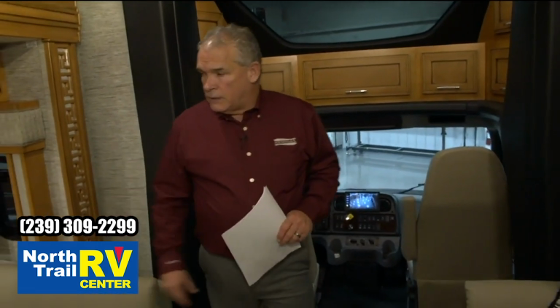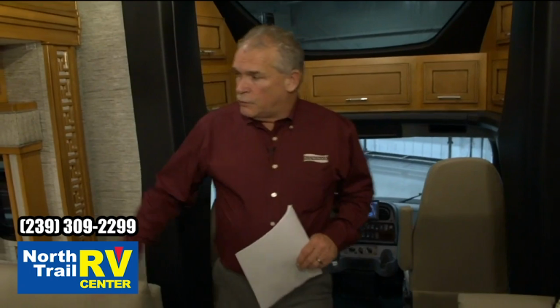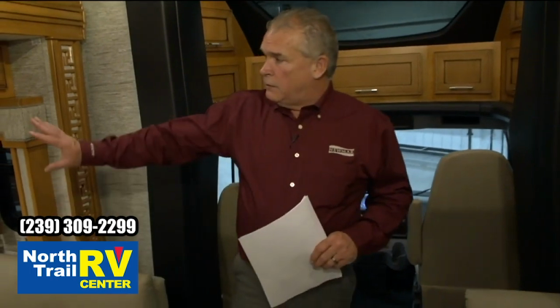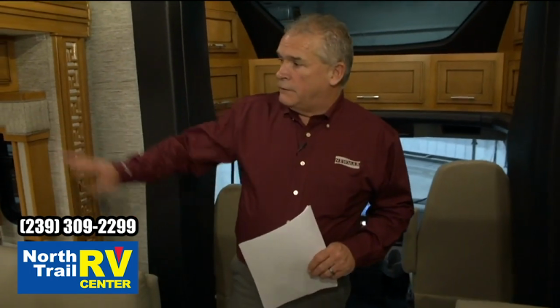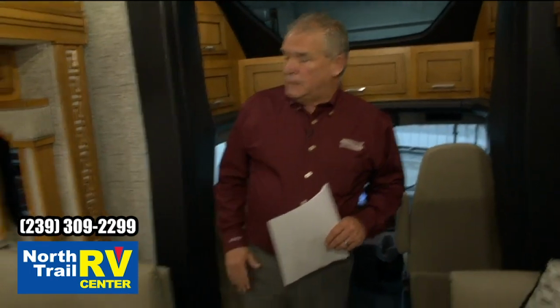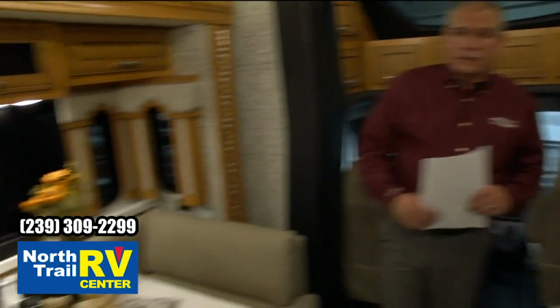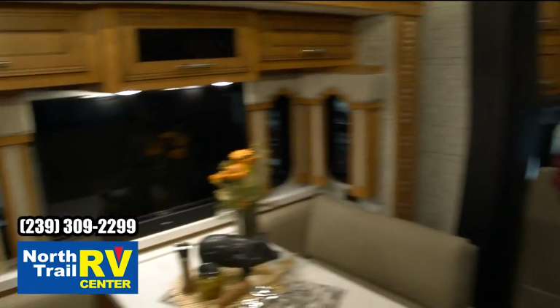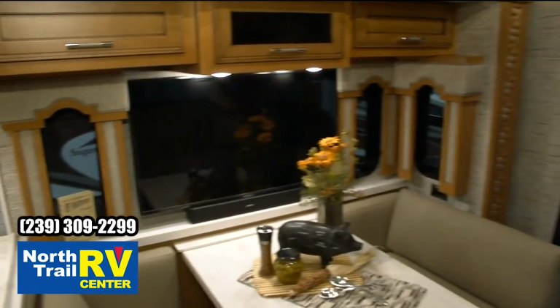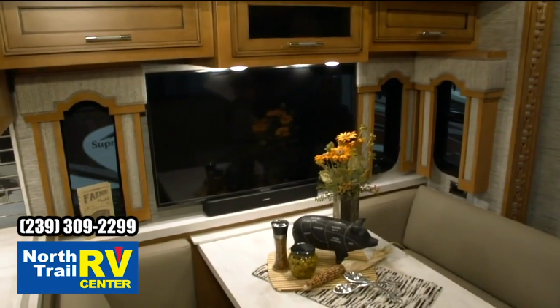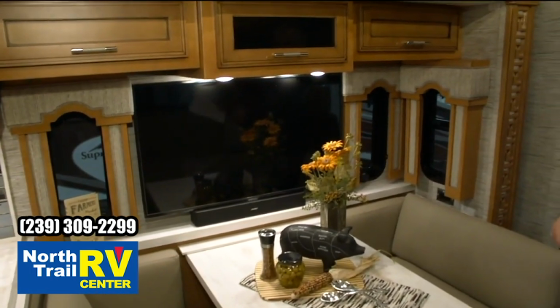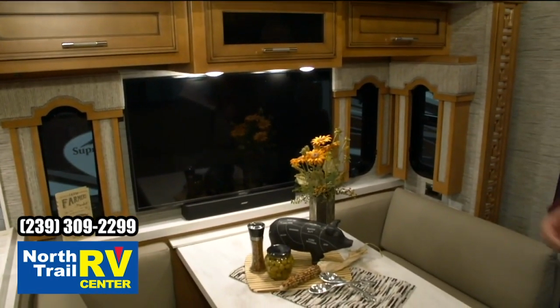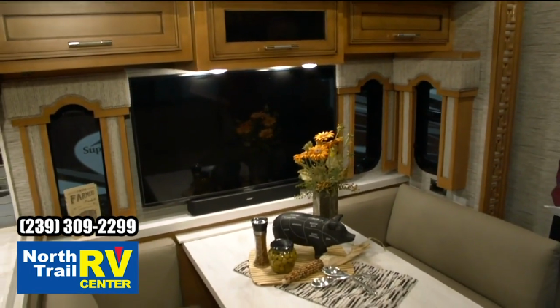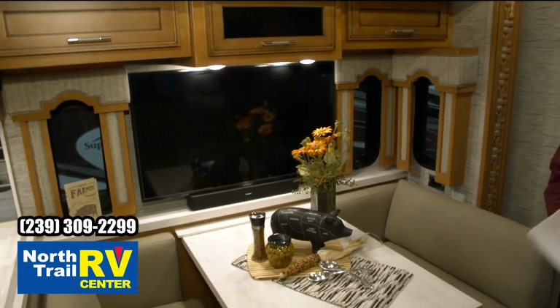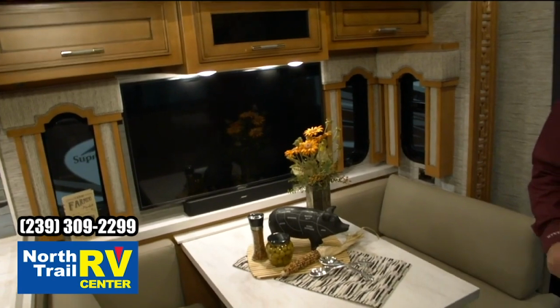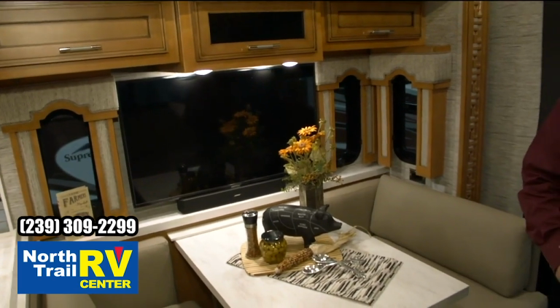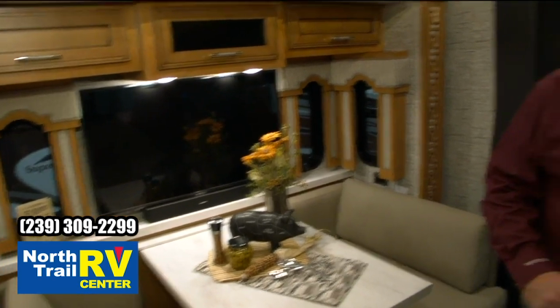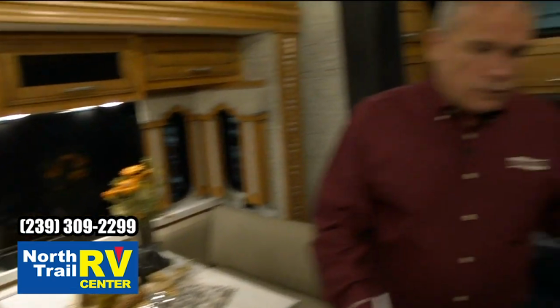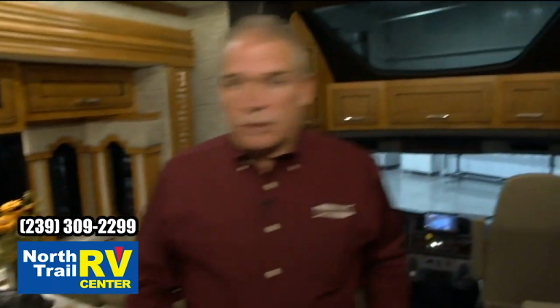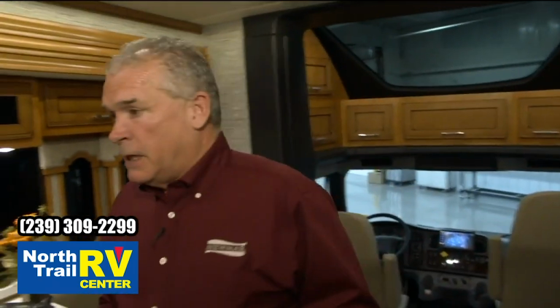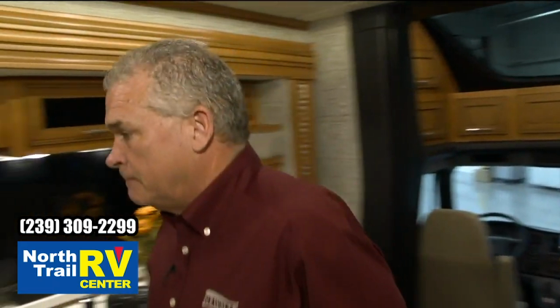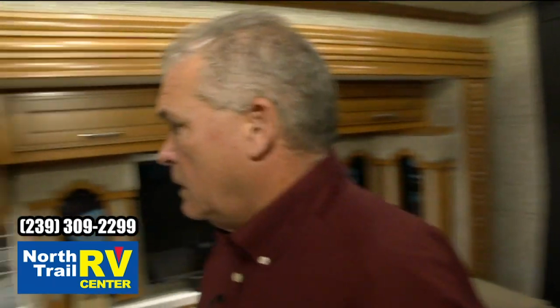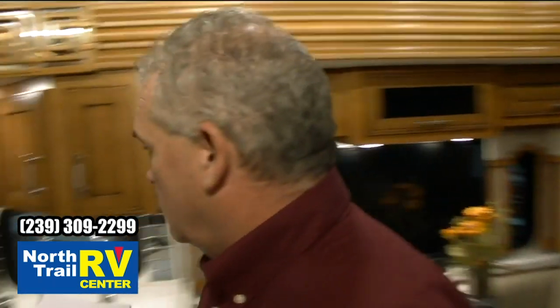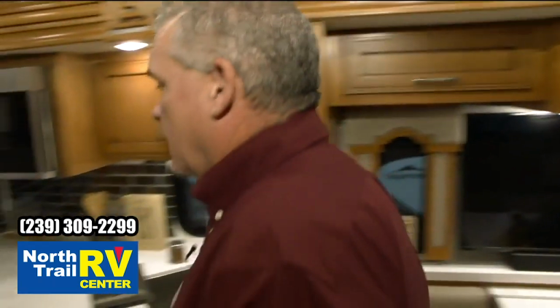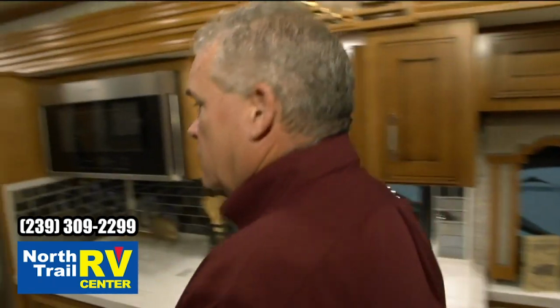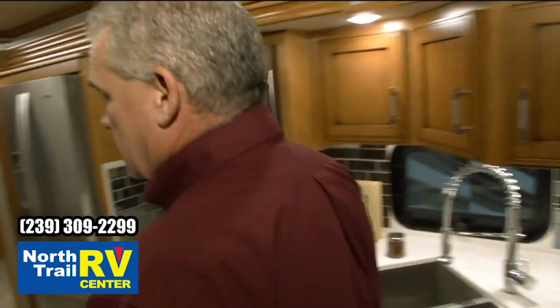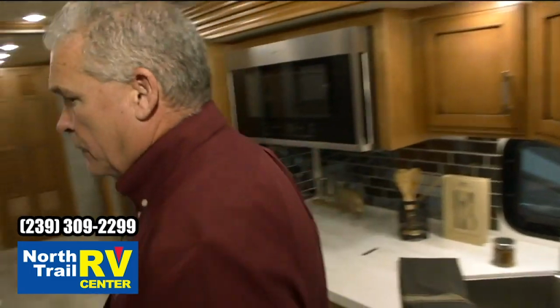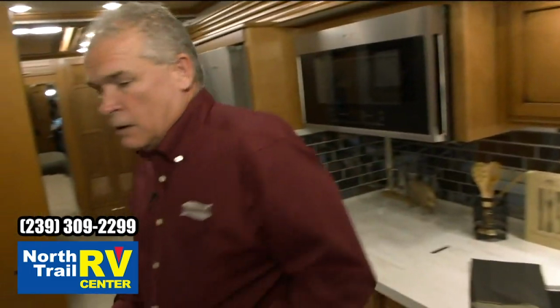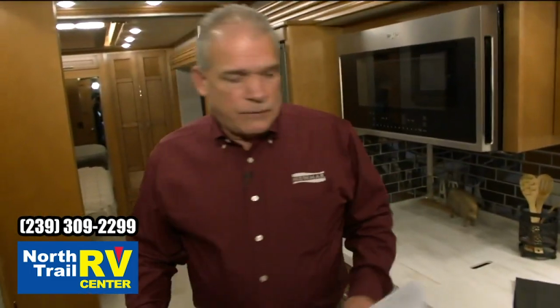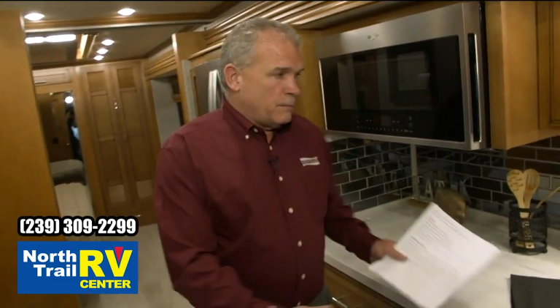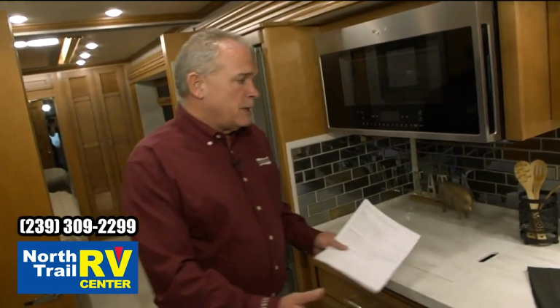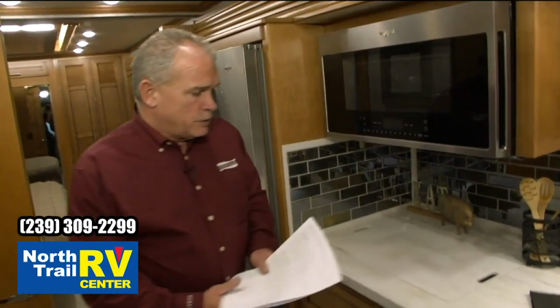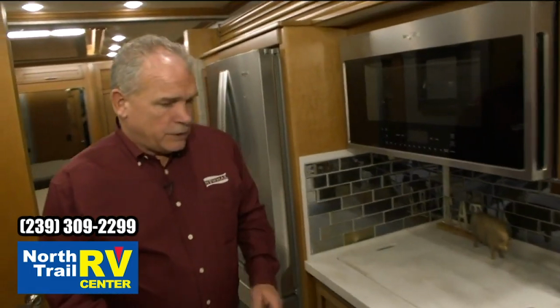We've got another booth dinette with a fixed TV on this side — the upgraded new TV for this year. Huge height of bed and a great amount of storage. This is a 37-footer and you've got a tremendous amount of storage in the kitchen — very functional.